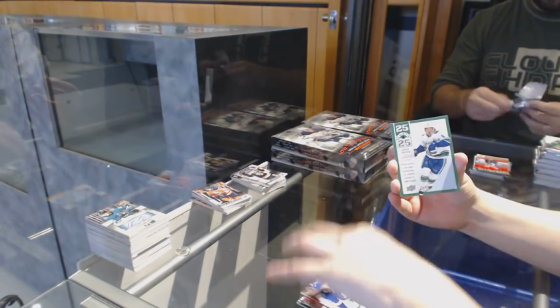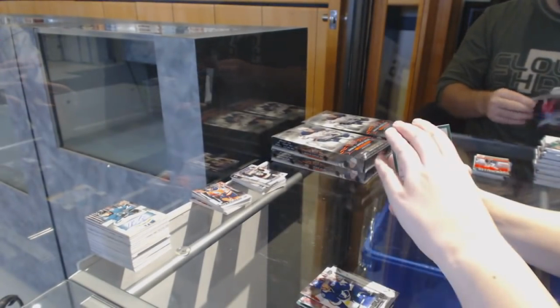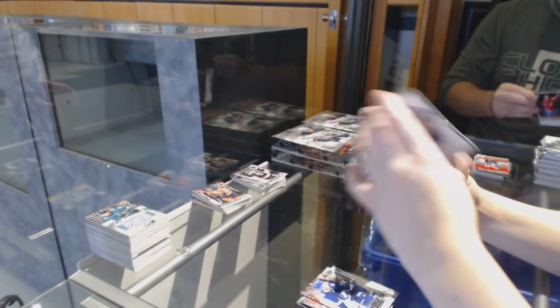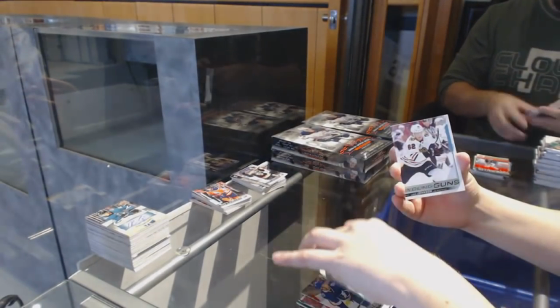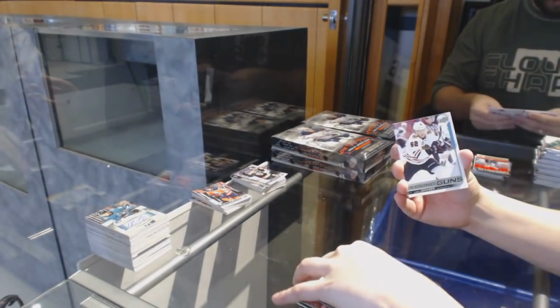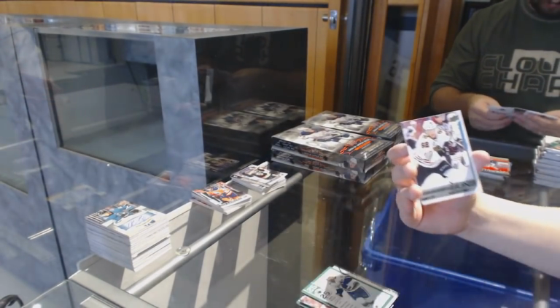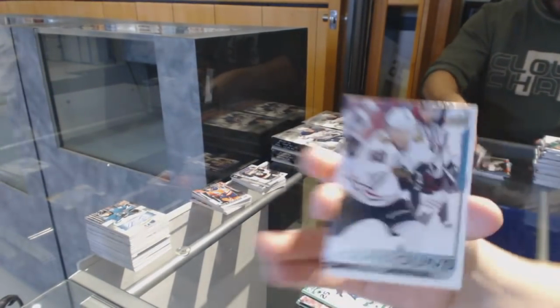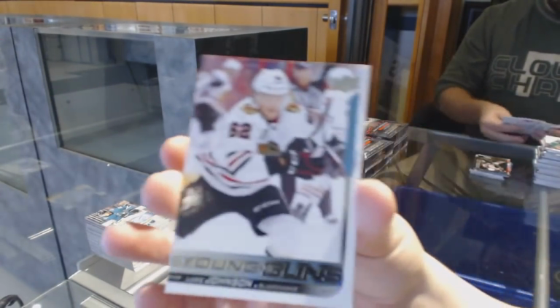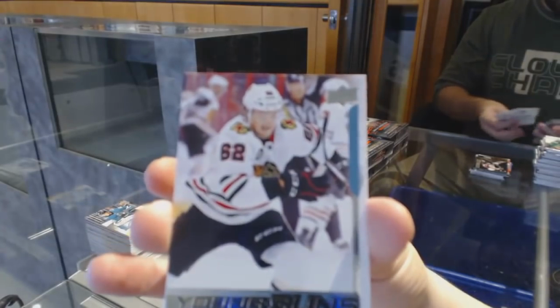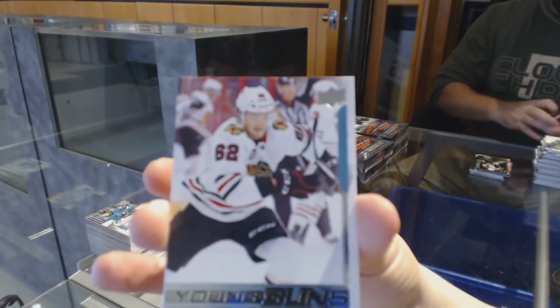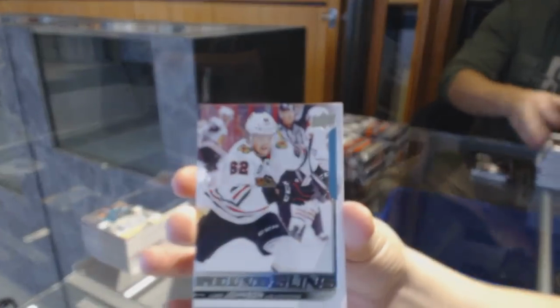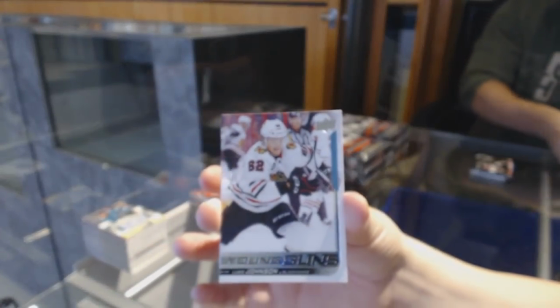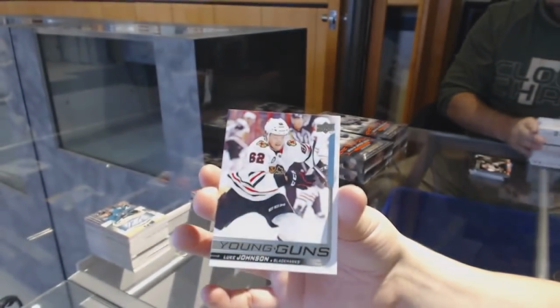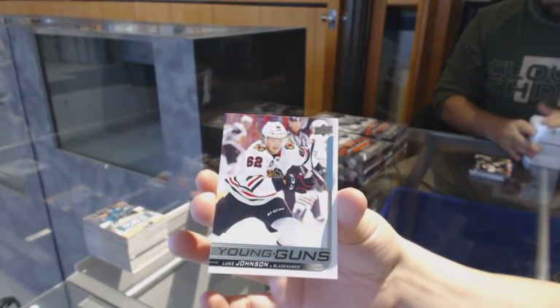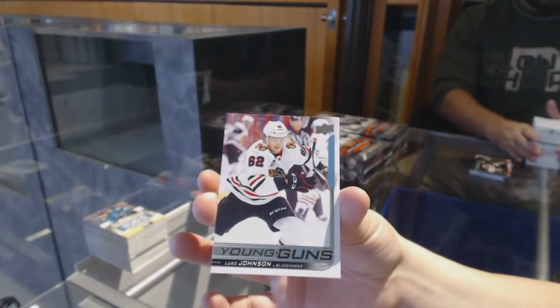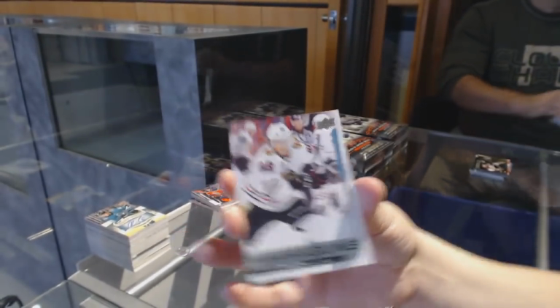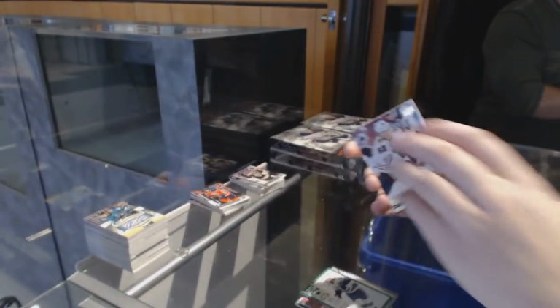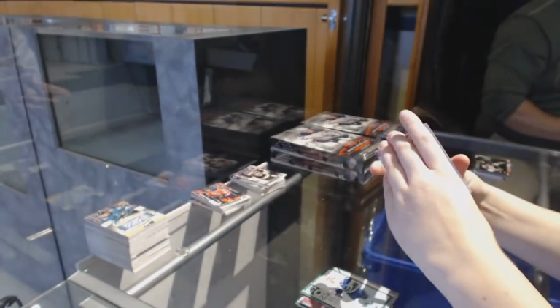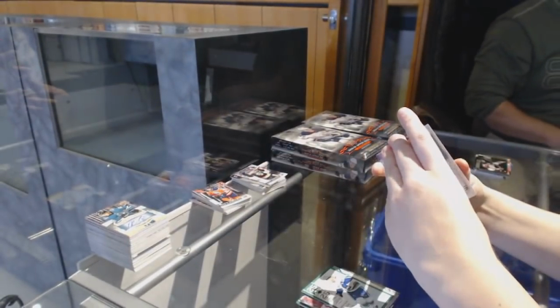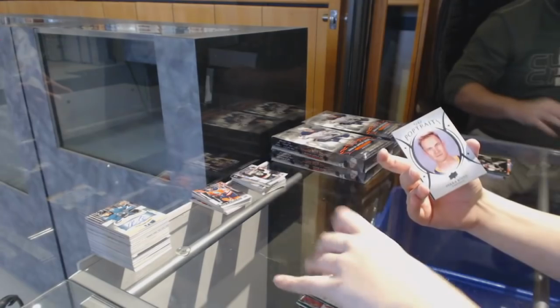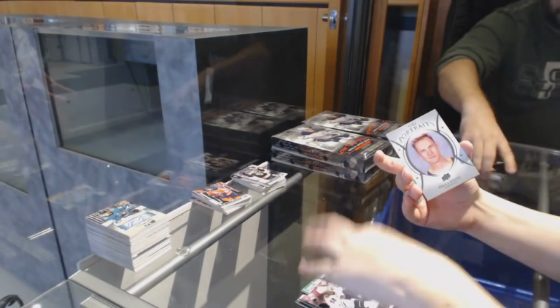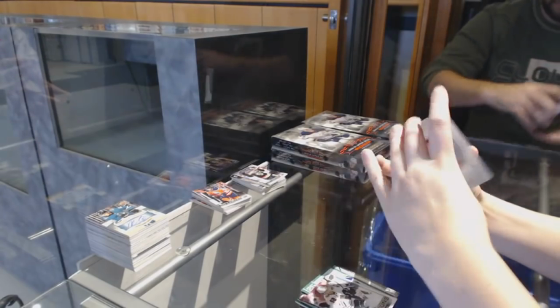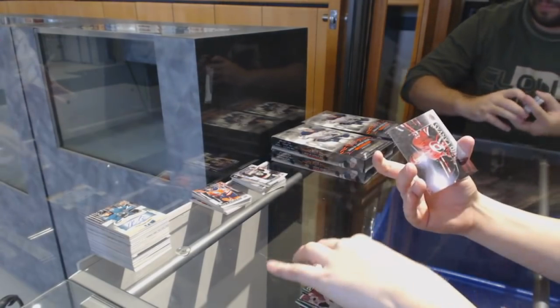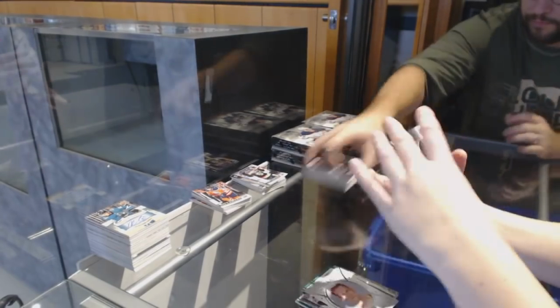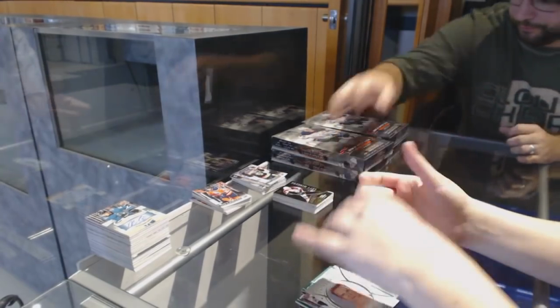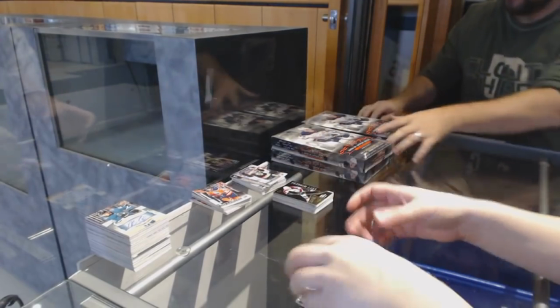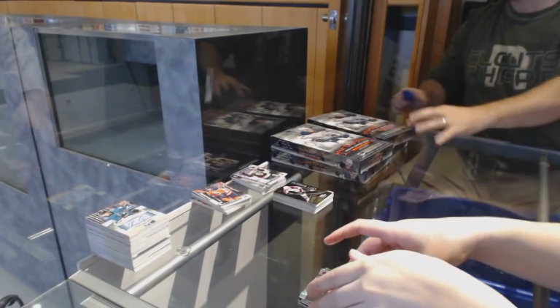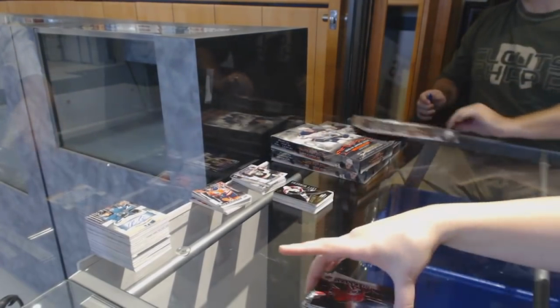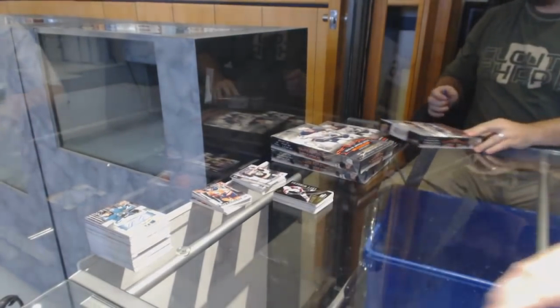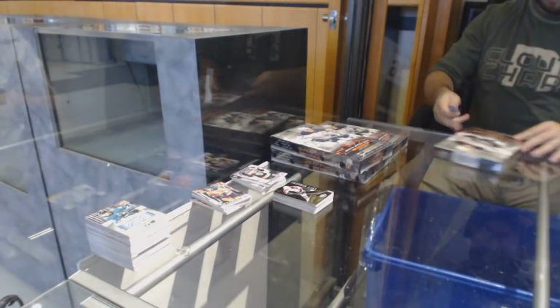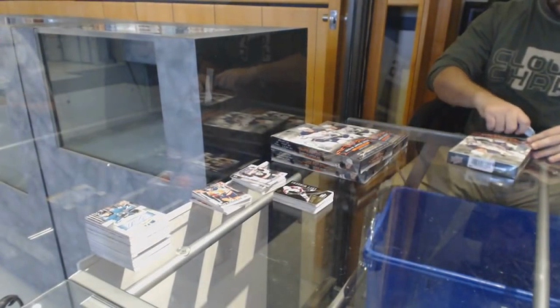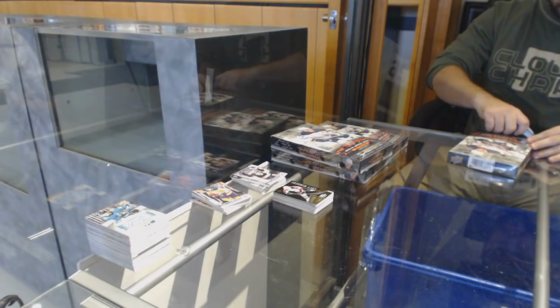25 Under 25 of Brock Boeser for the Canucks. Luke Johnson Young Guns for the Chicago Blackhawks. Pekka Rinne Portraits for the Nashville Predators. Canvas of Brett Pesce for the Carolina Hurricanes.